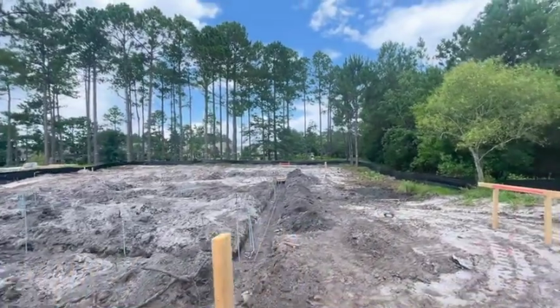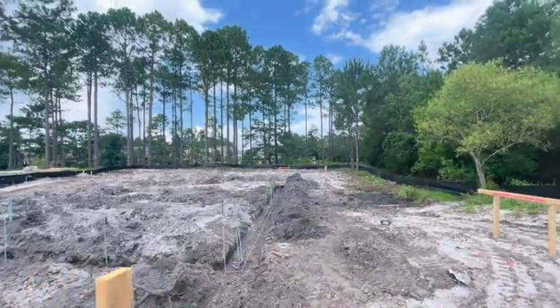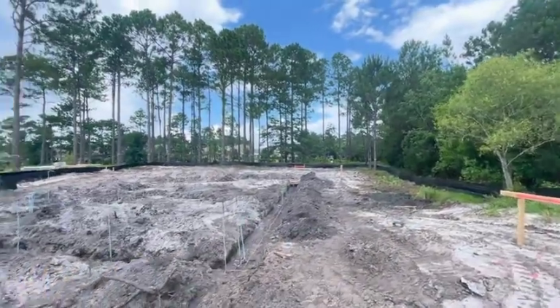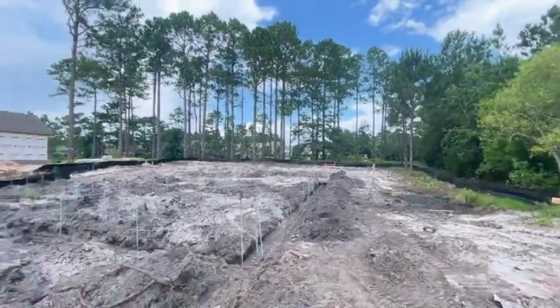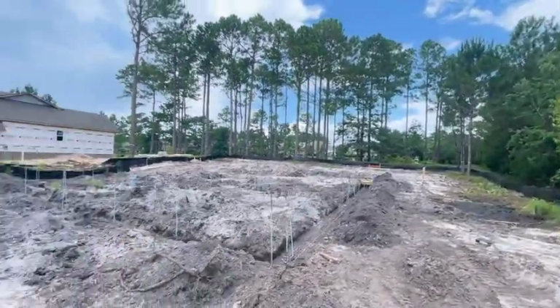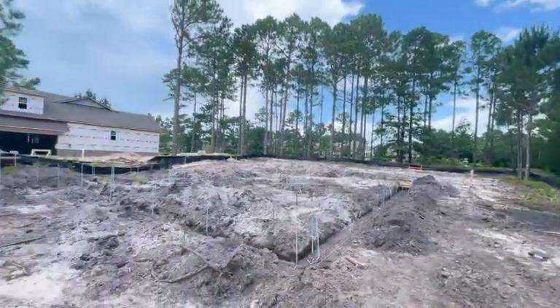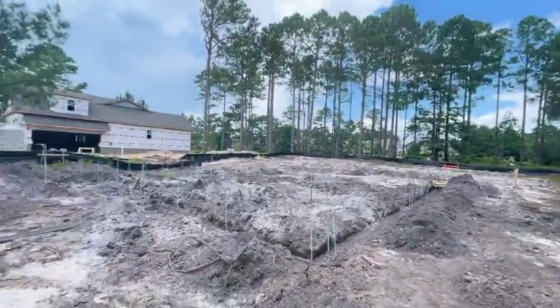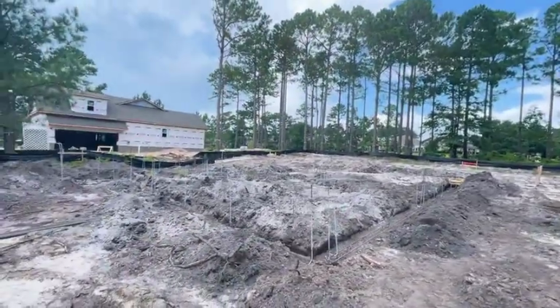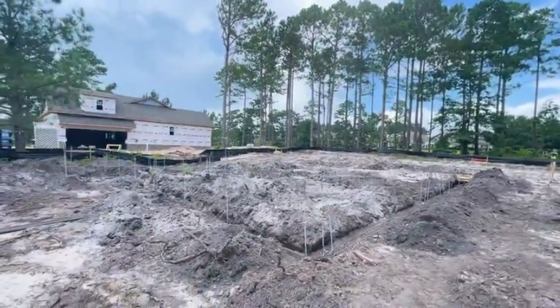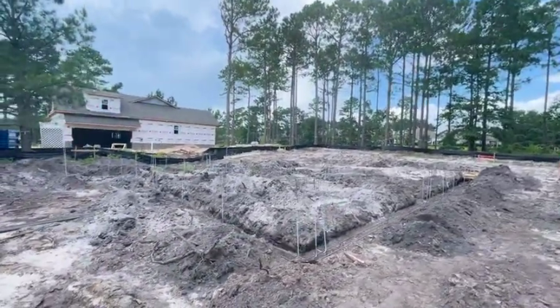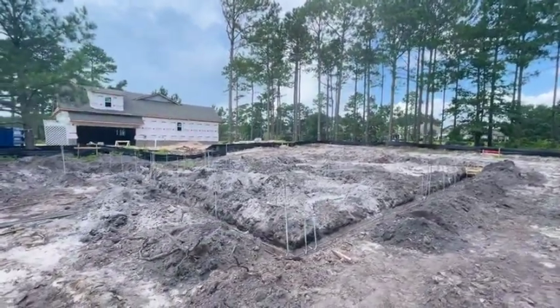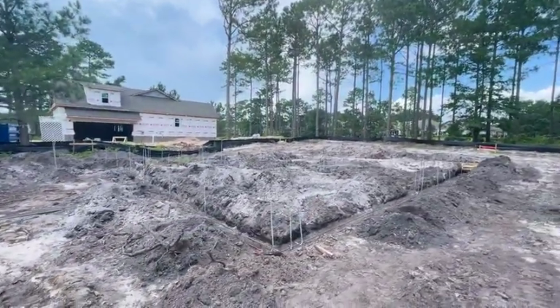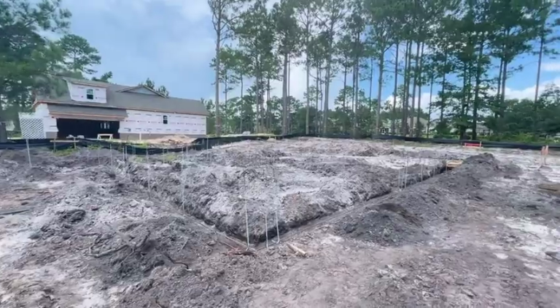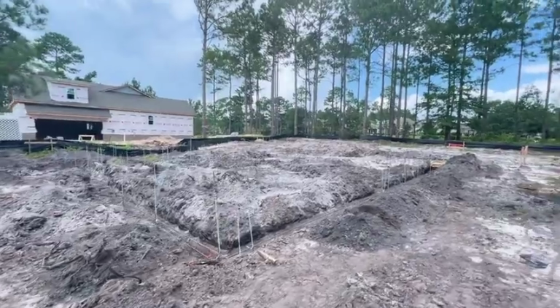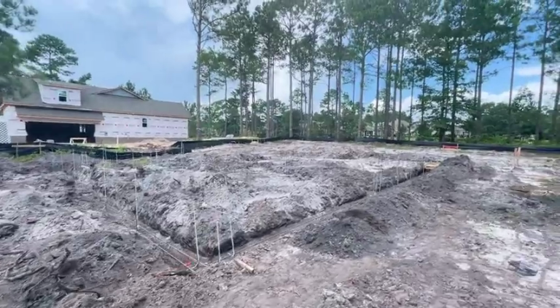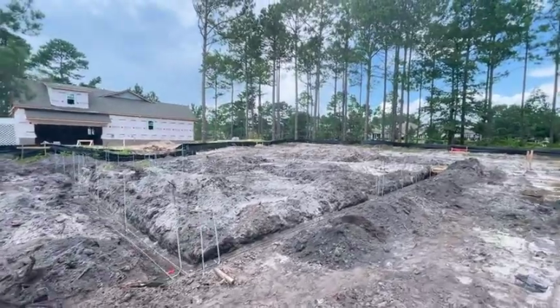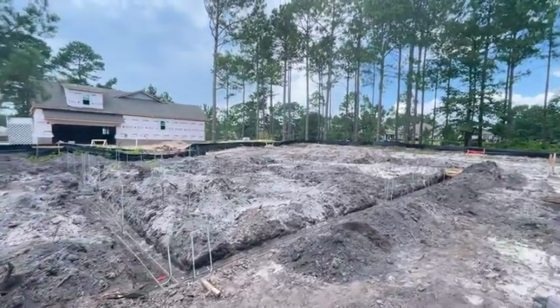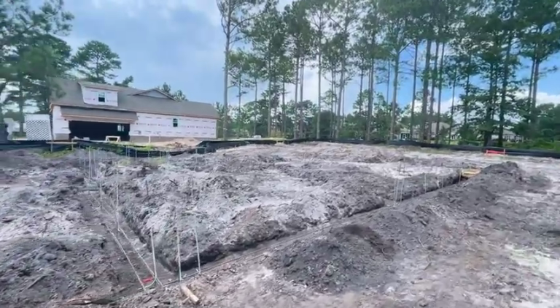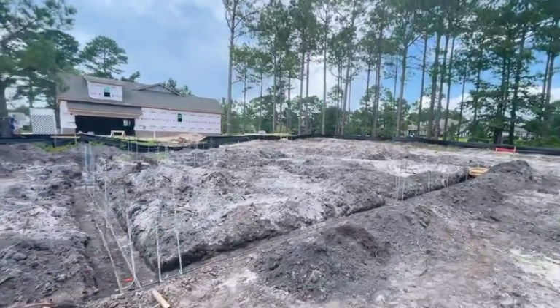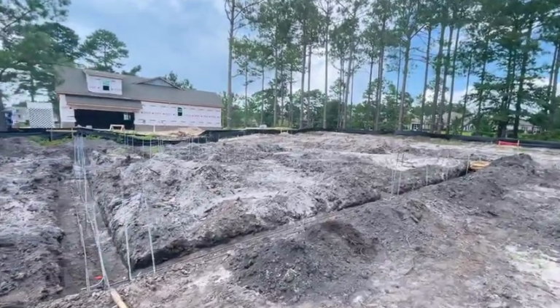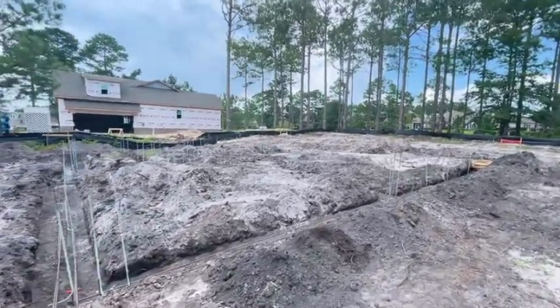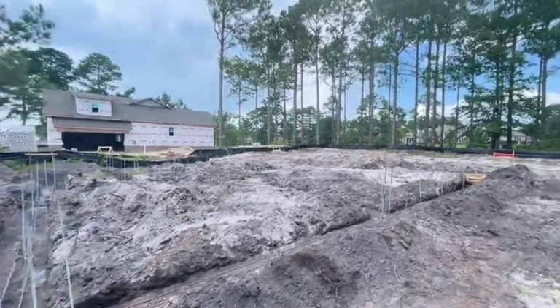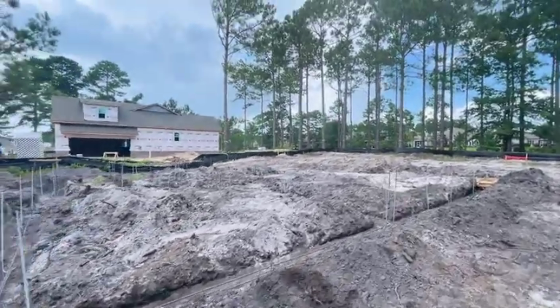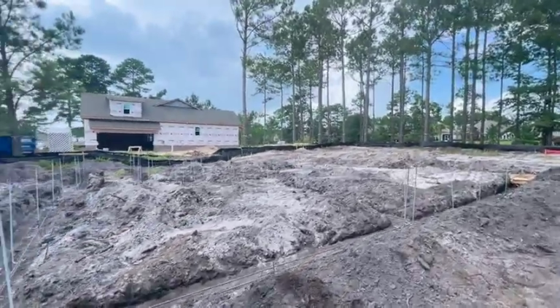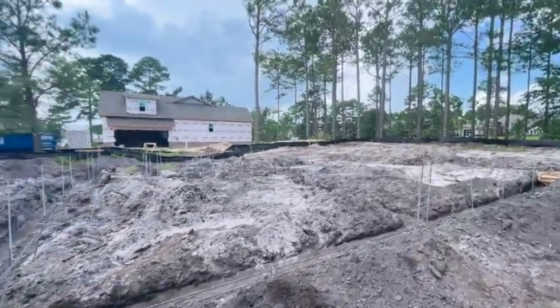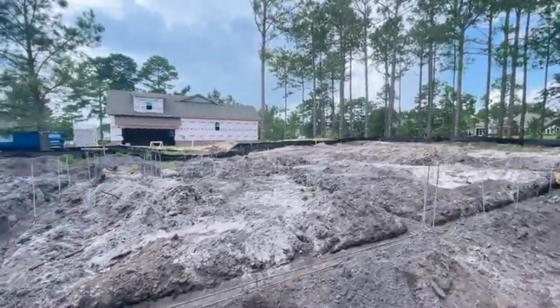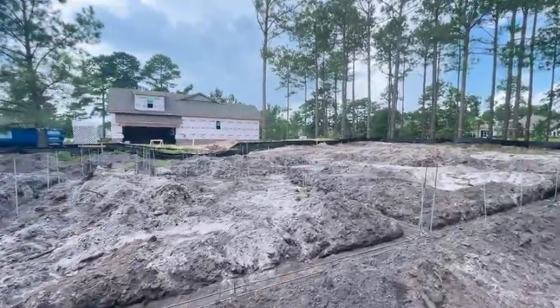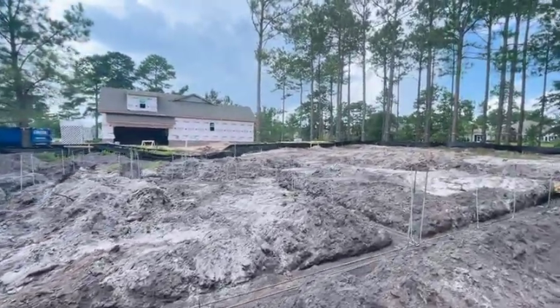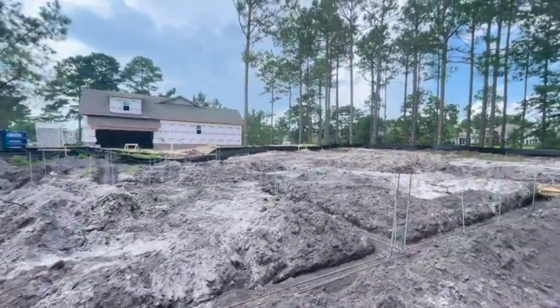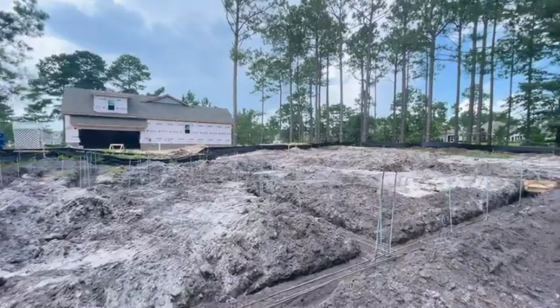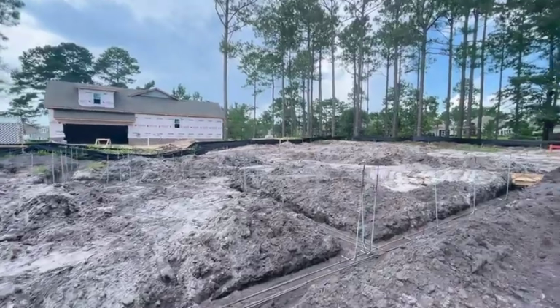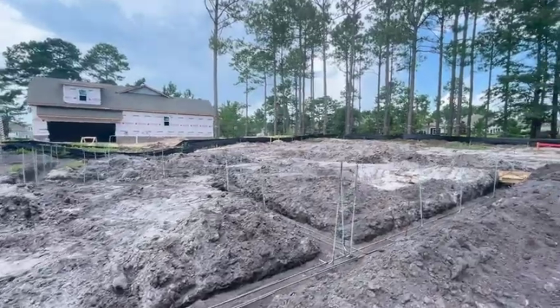So as you can see, a lot is happening here. We are digging the footings and they should be poured soon after we get our inspection.